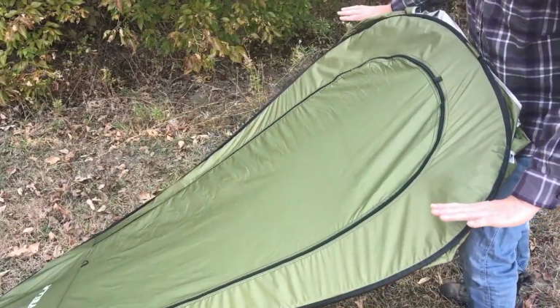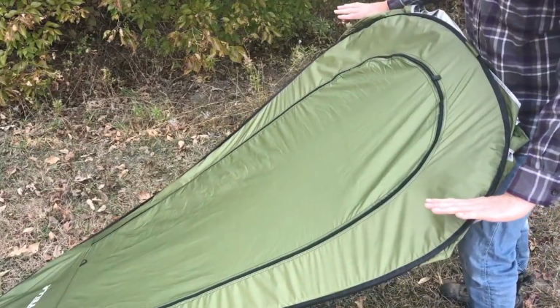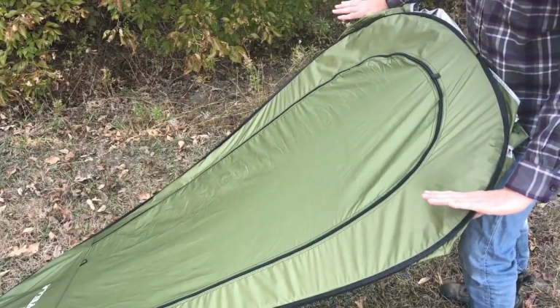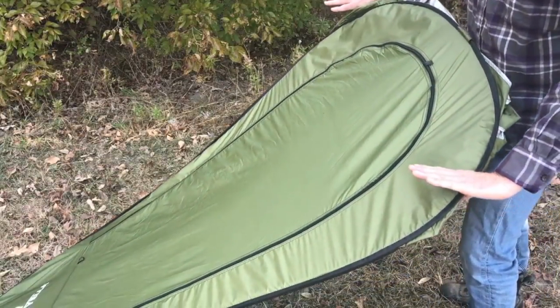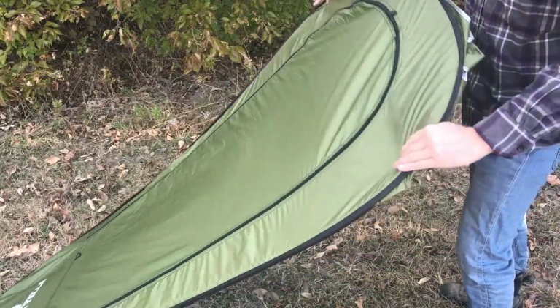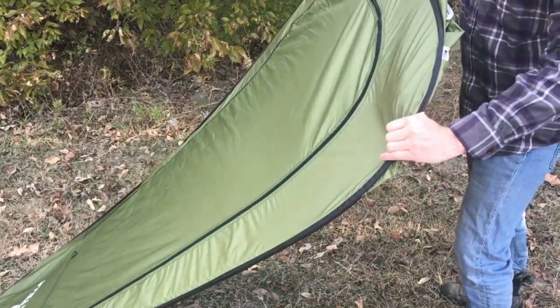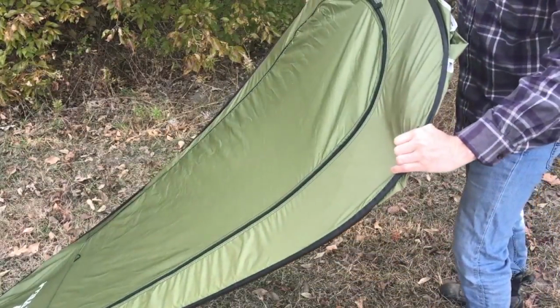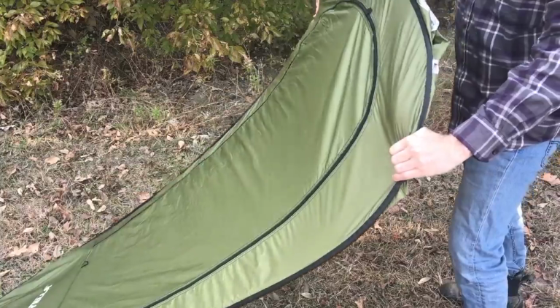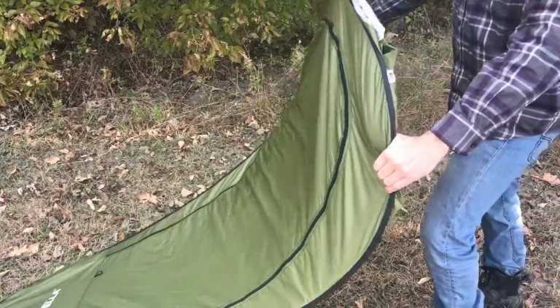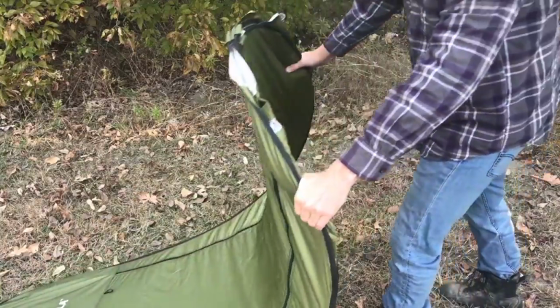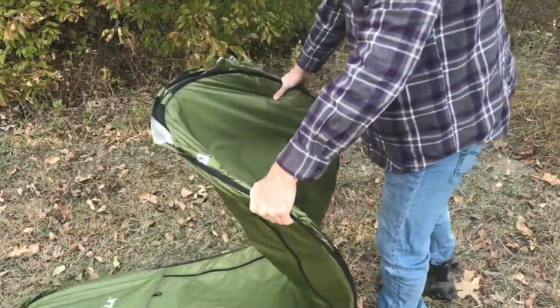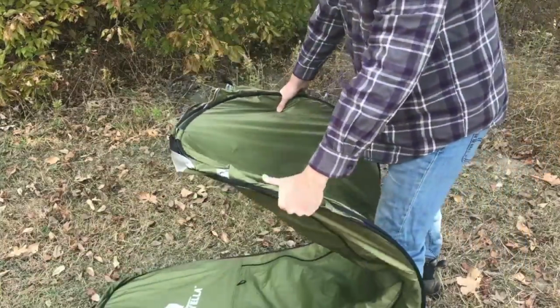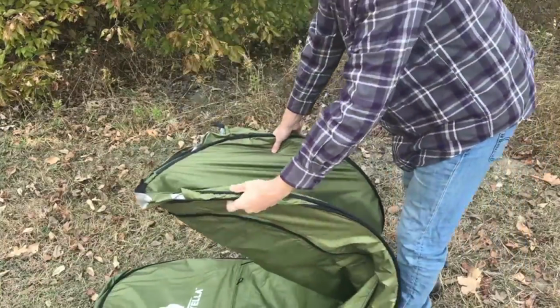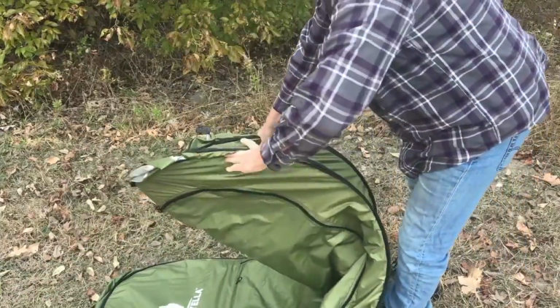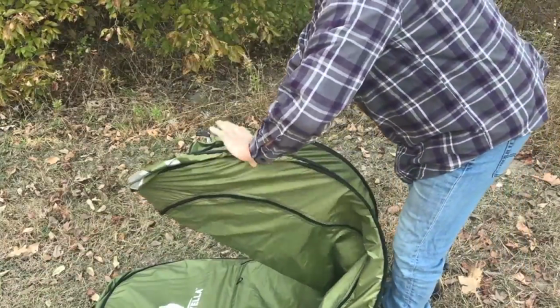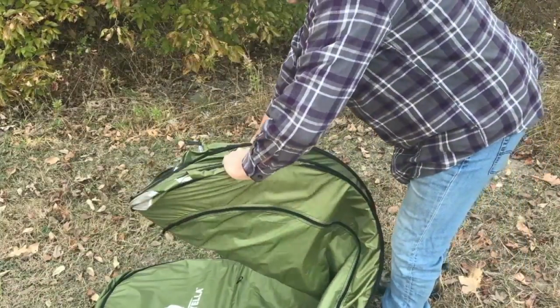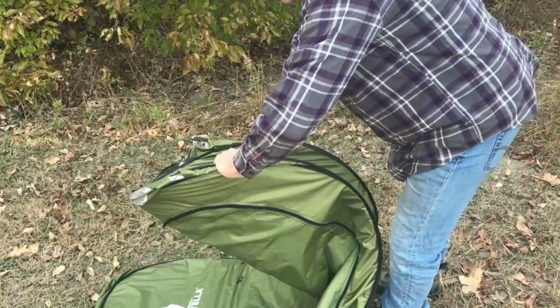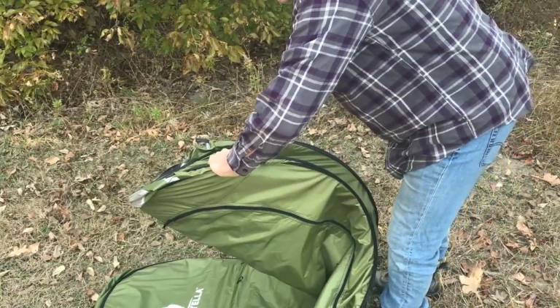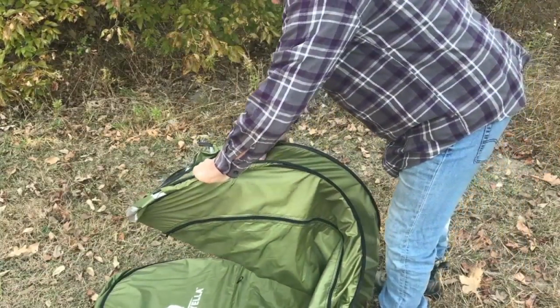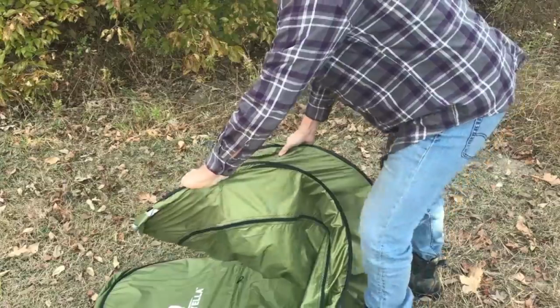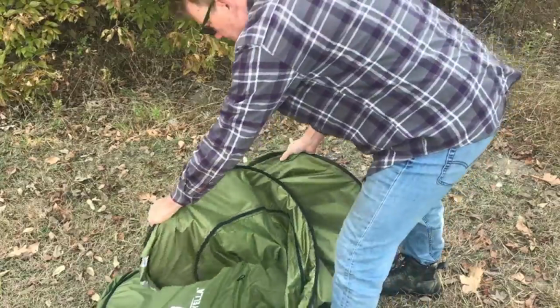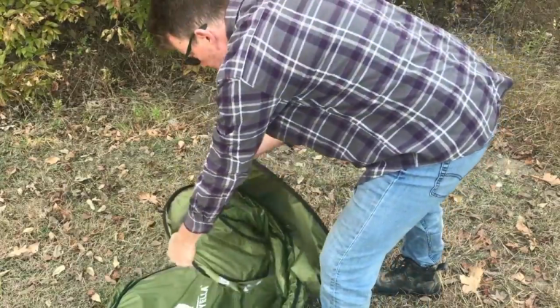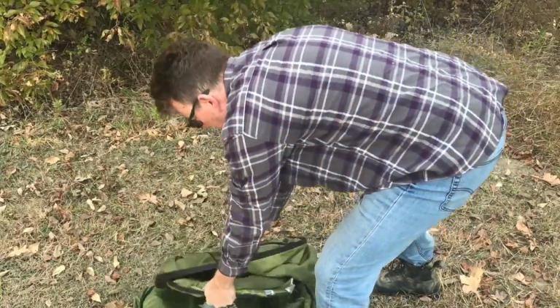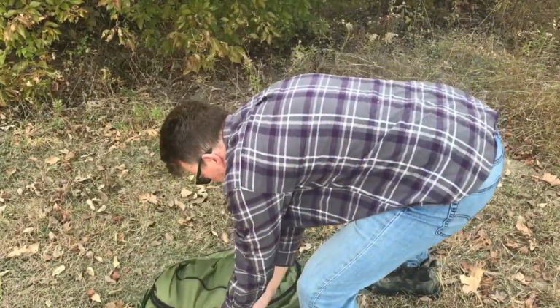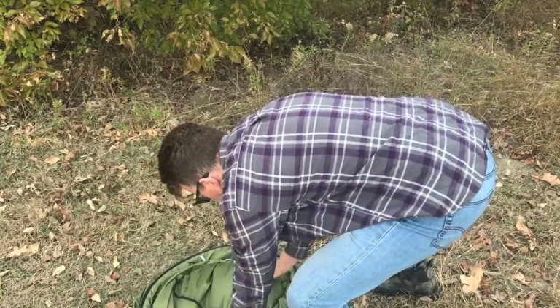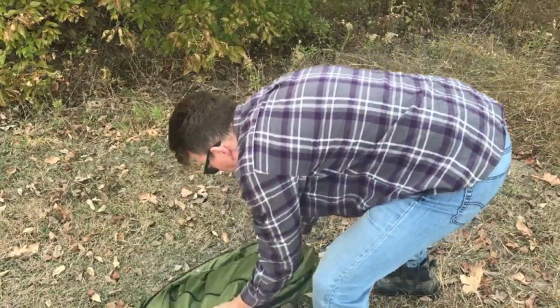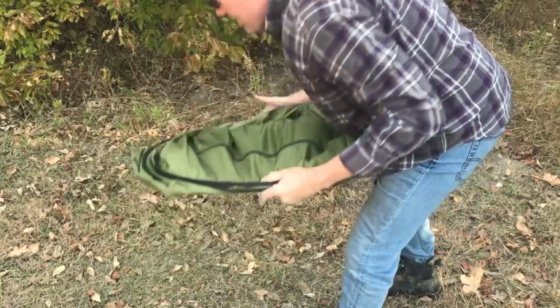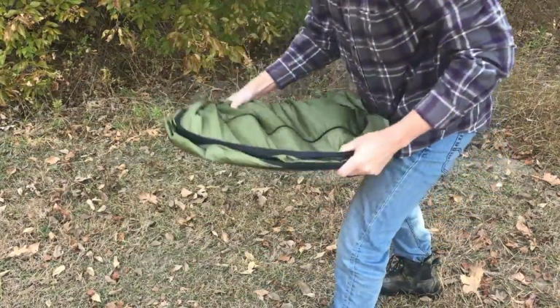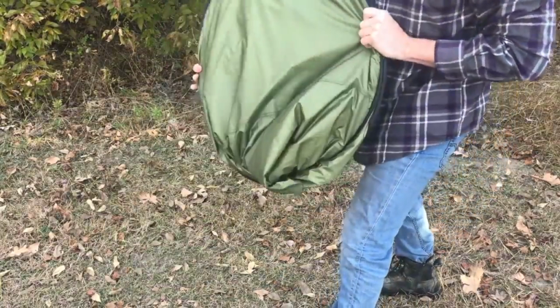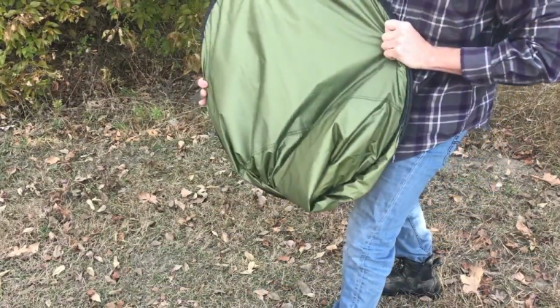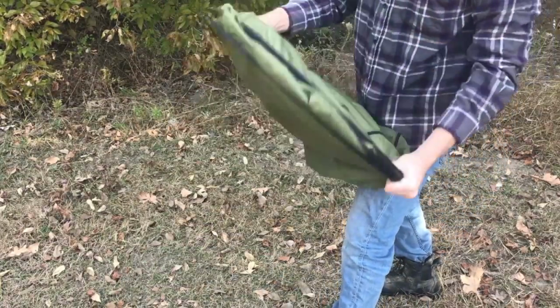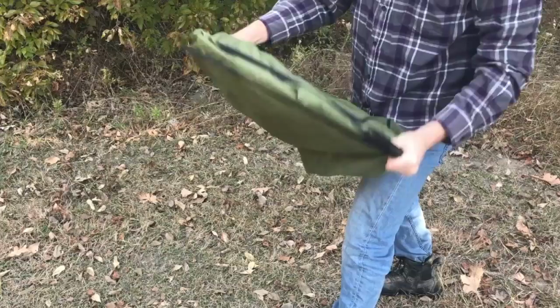So once you're flat like this, go ahead and grab on like this, hold the bottom down, and then twist. Flip your top side over like that, twist its bottom up — it just goes right into a circle, just like that, and you're ready to go.